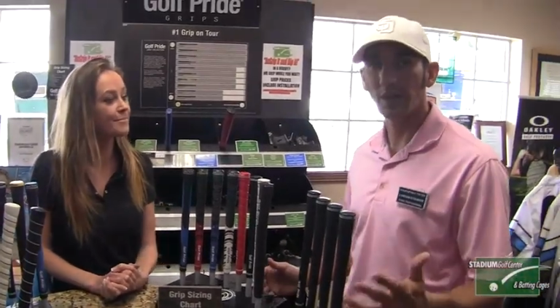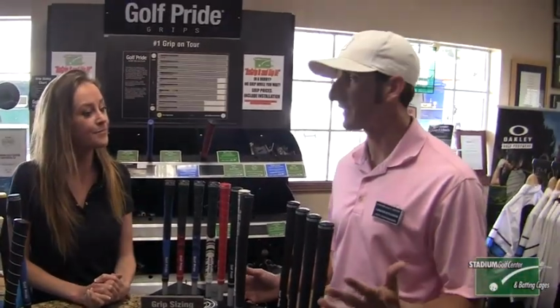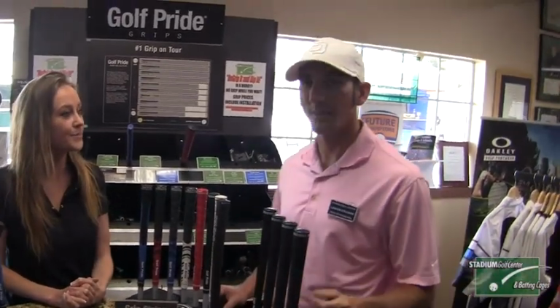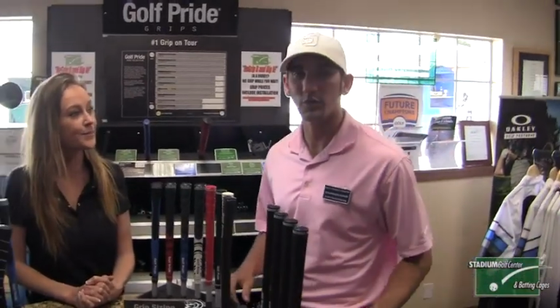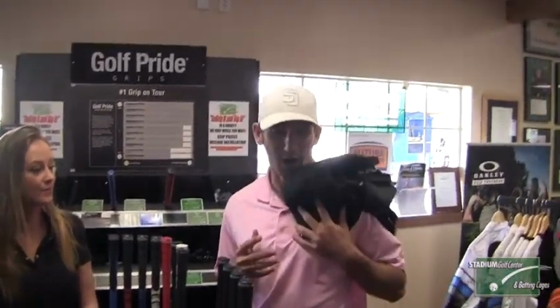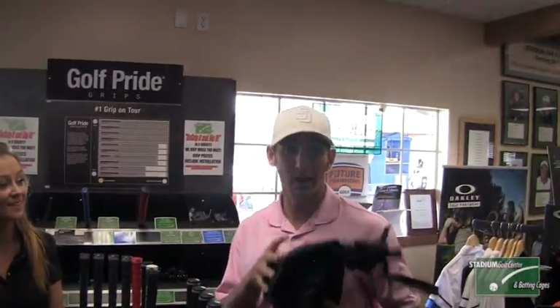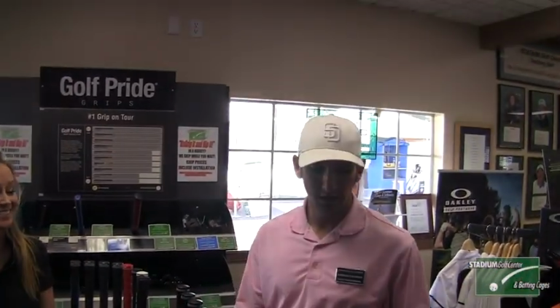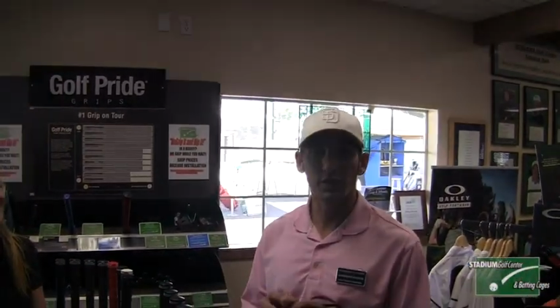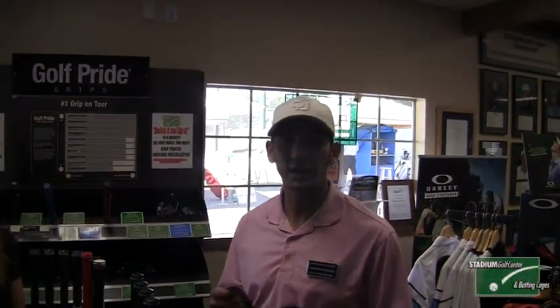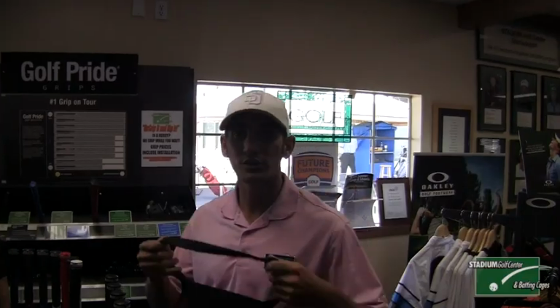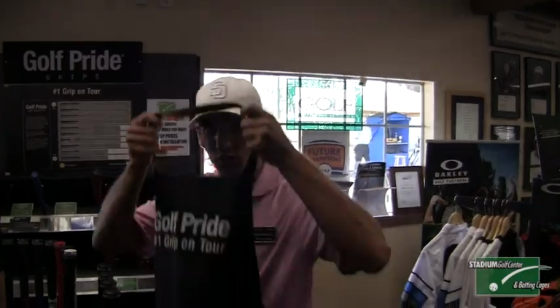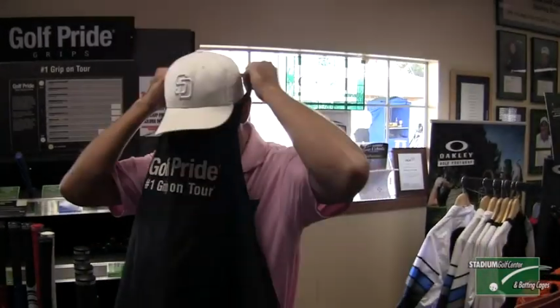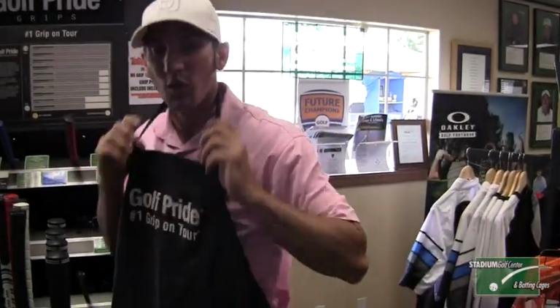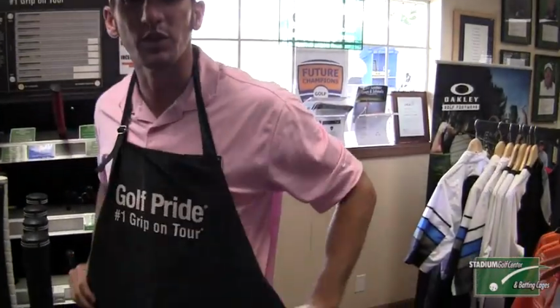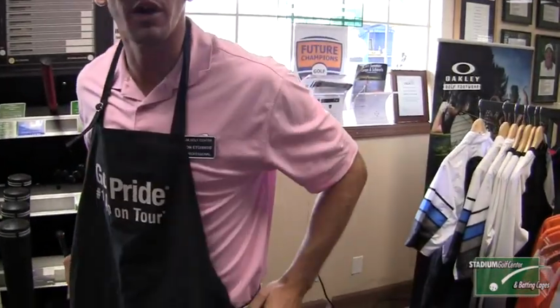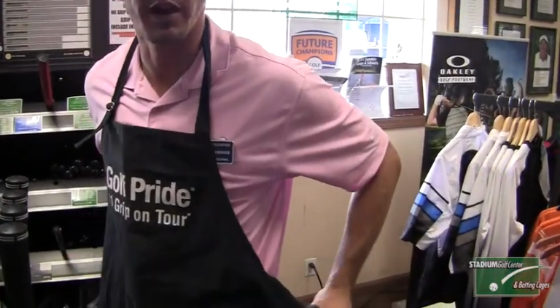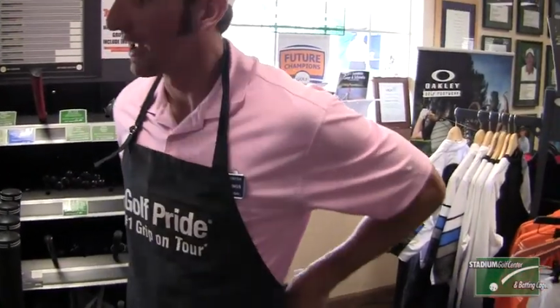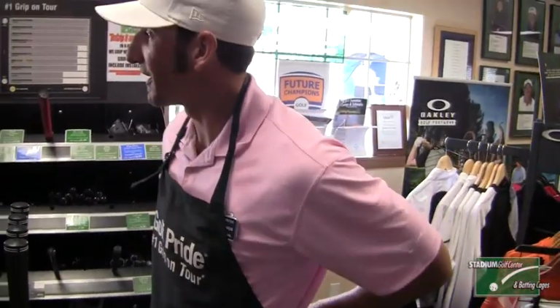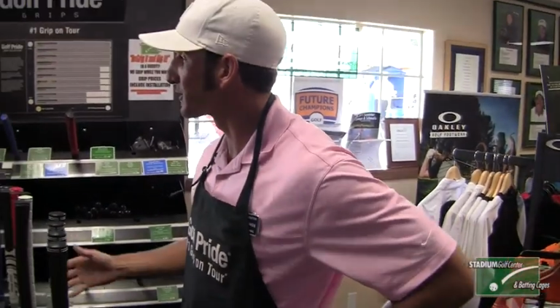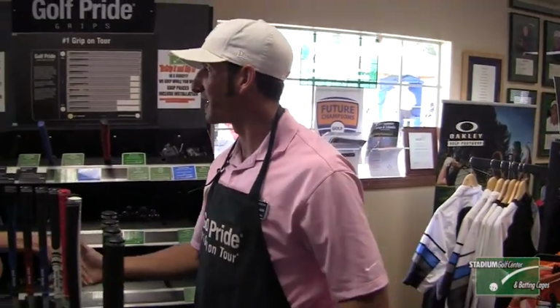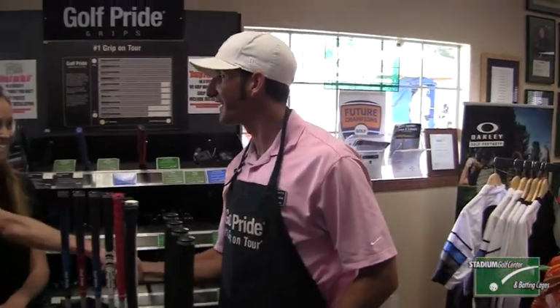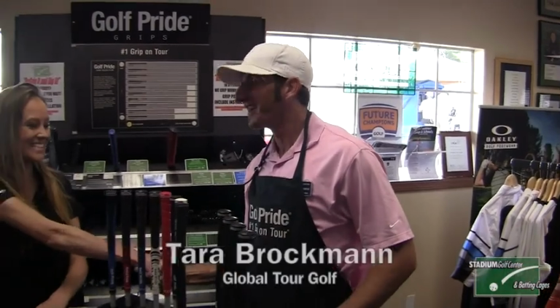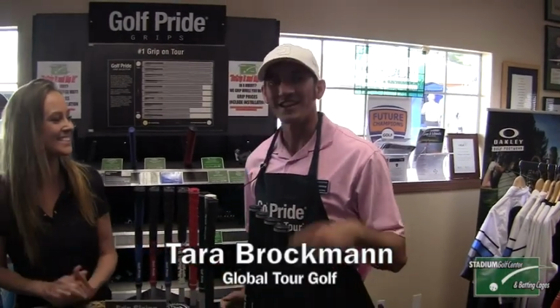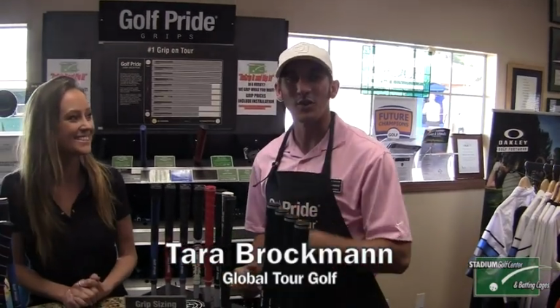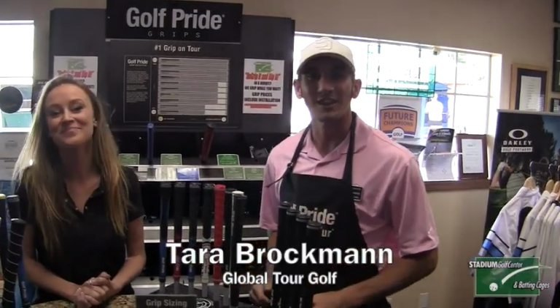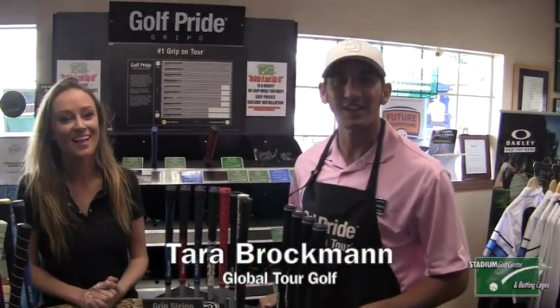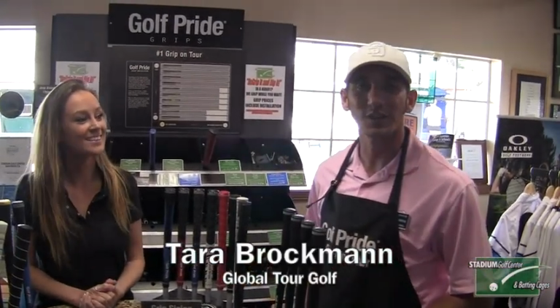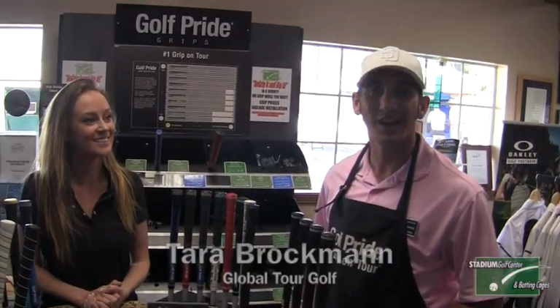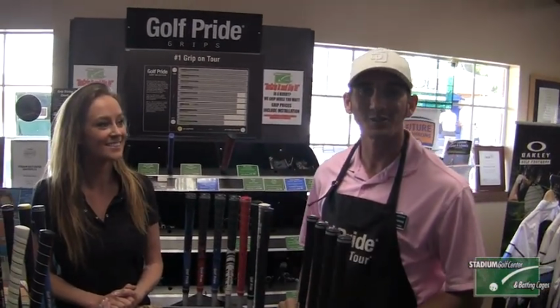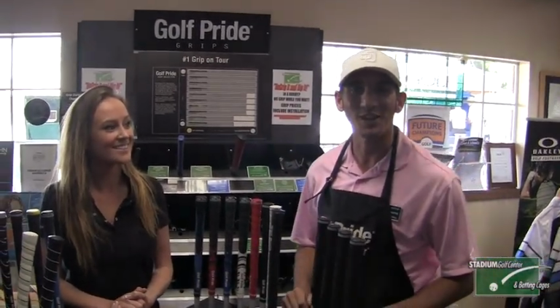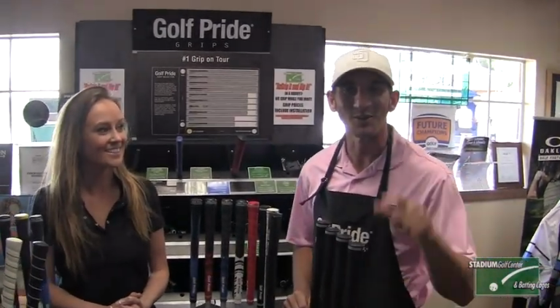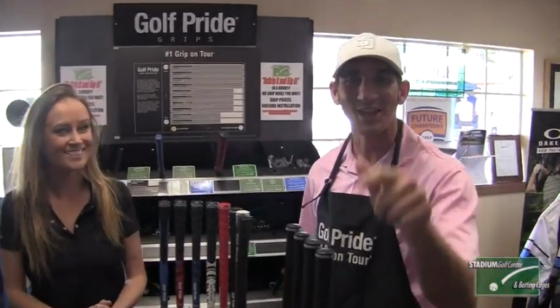What's great about here at Stadium is we re-grip while you wait. So whether you're hitting range balls or you're on the short game area, we can re-grip while you wait. Thanks for coming down today, Tara. That's Tara Brockman here at Stadium Golf Center, where we care about your game.